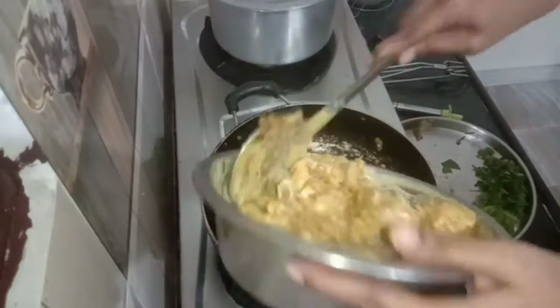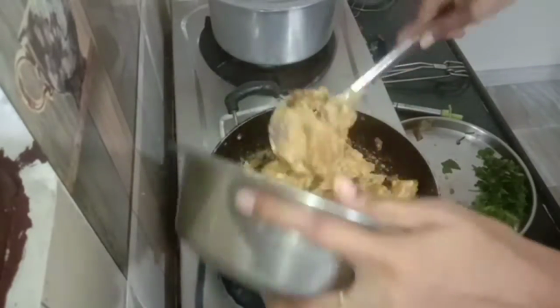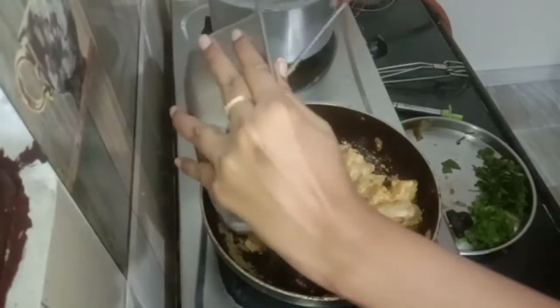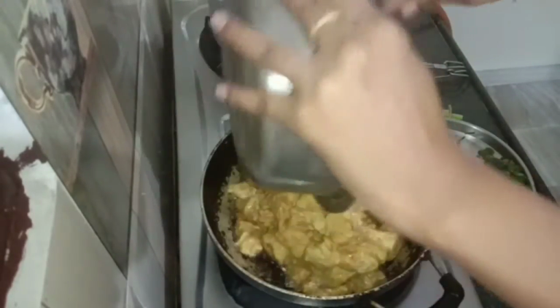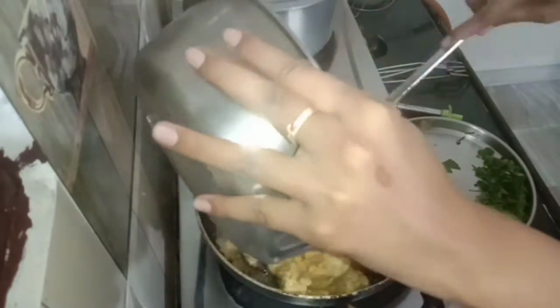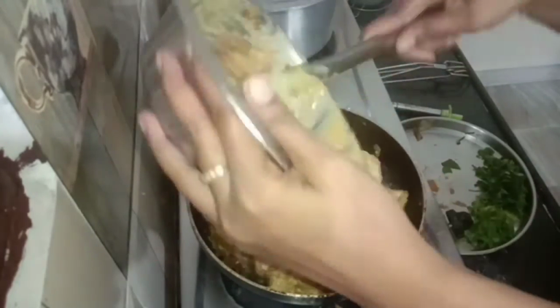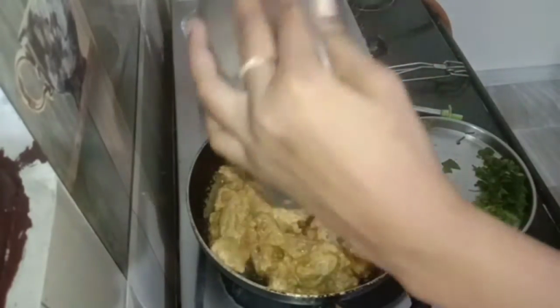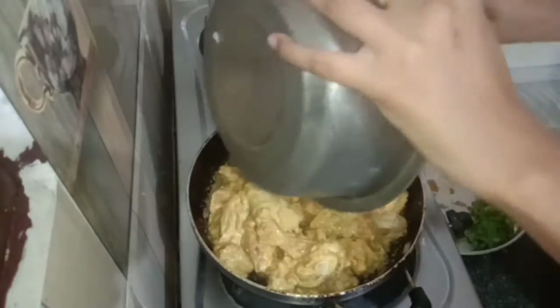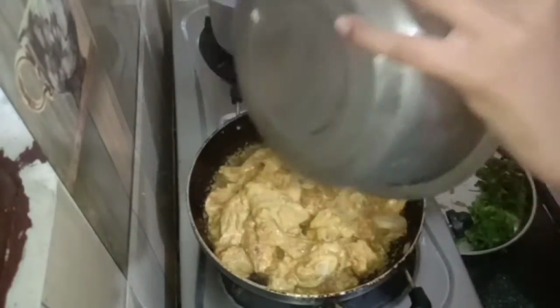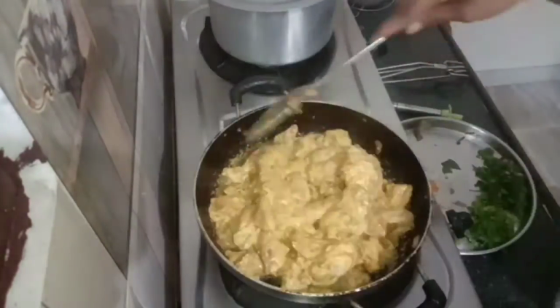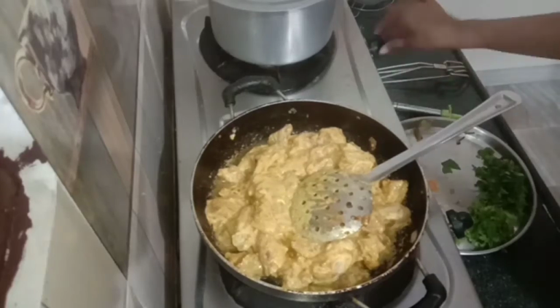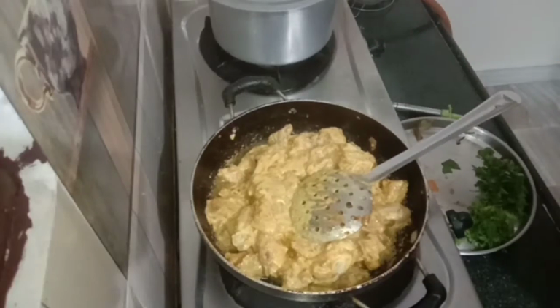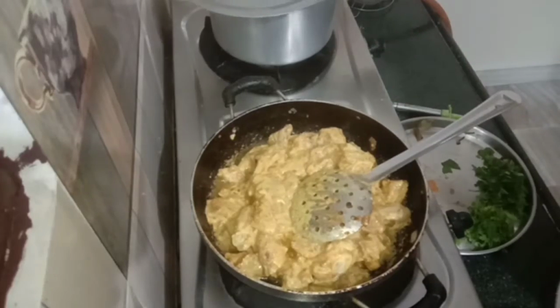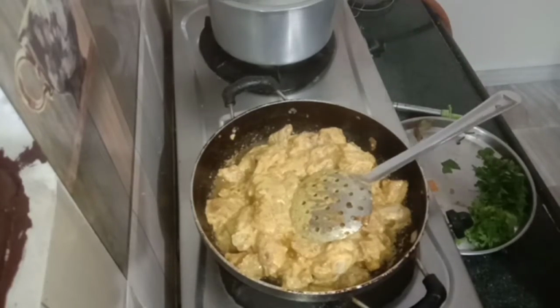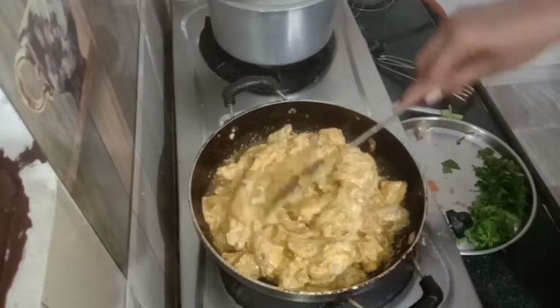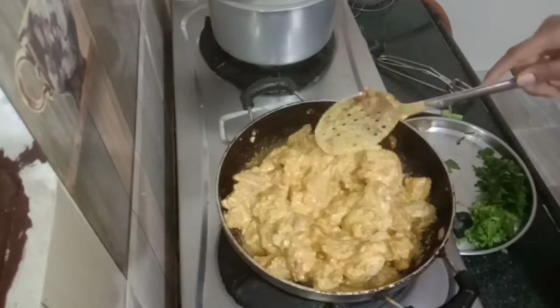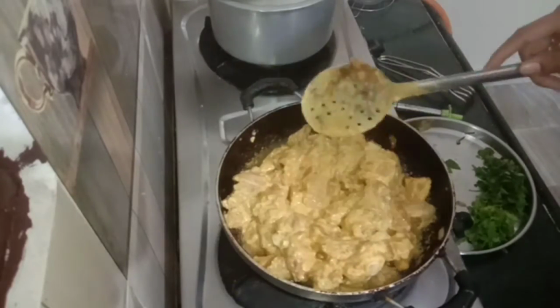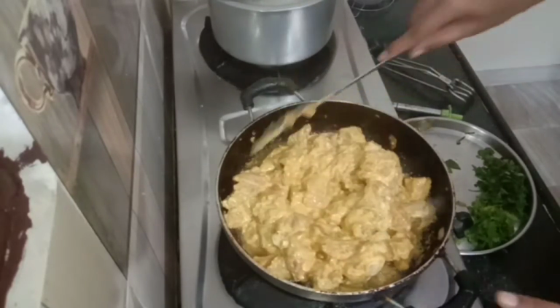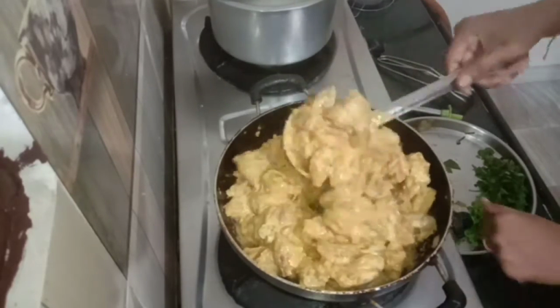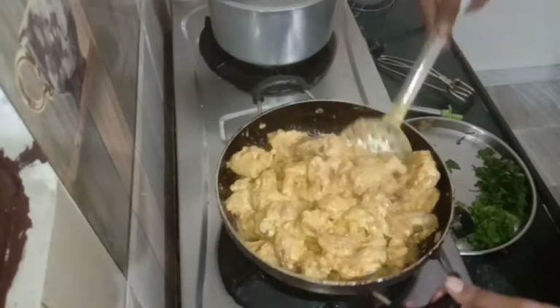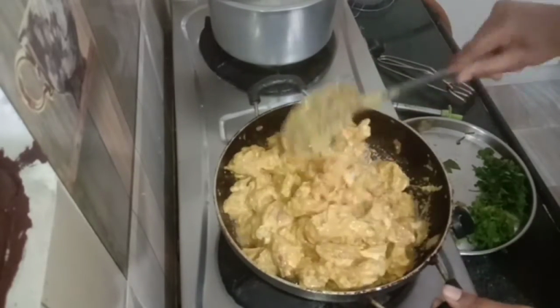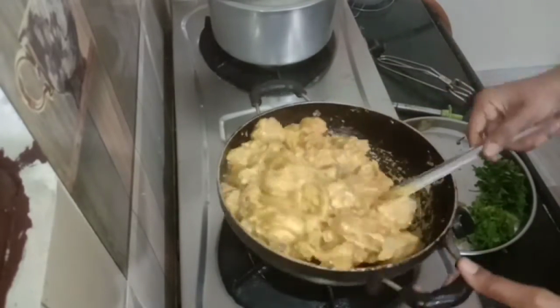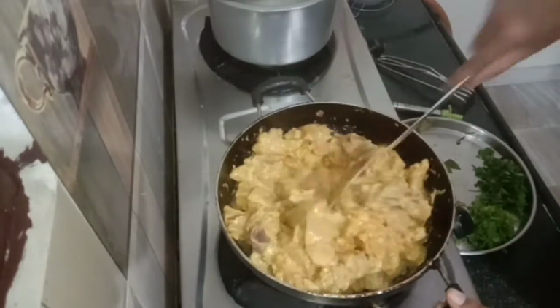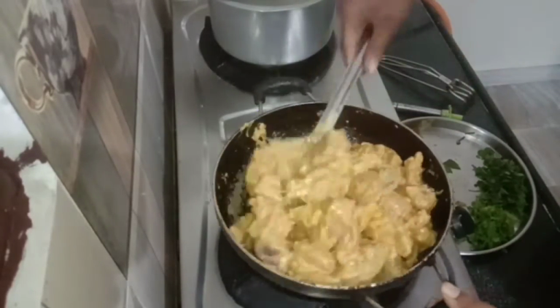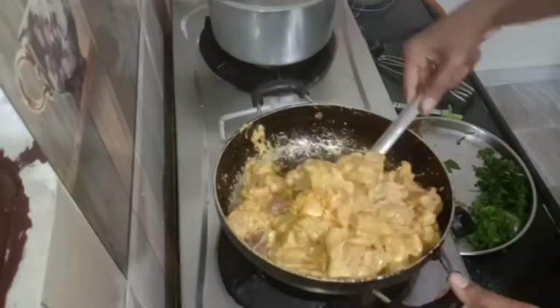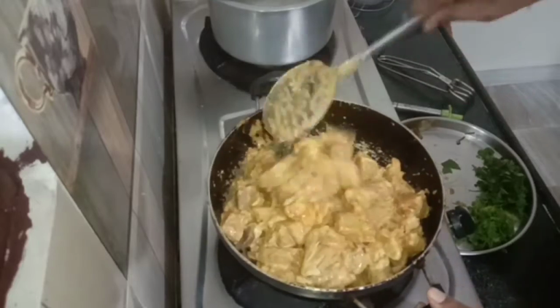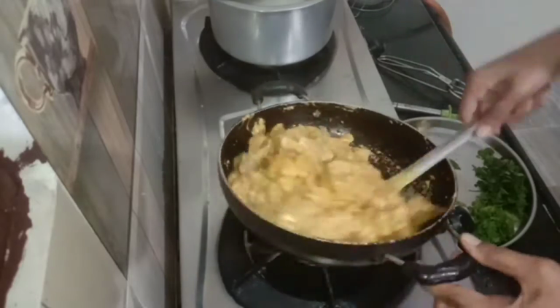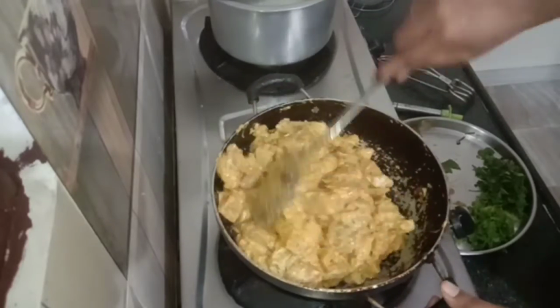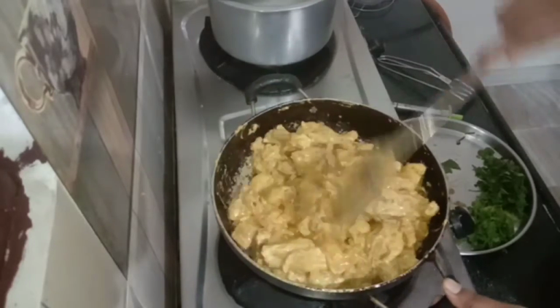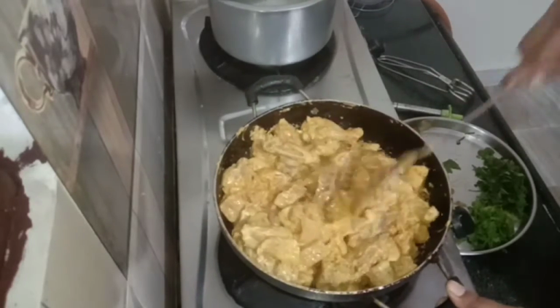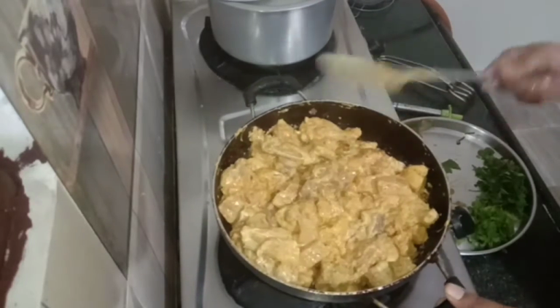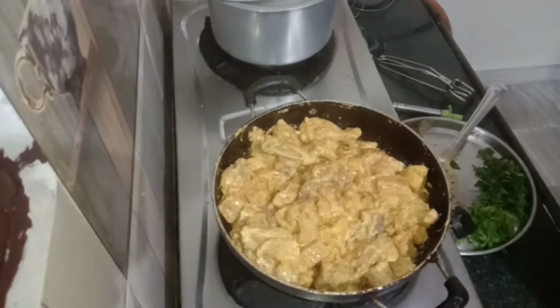Now we will mix it a little more. I am going to mix it with some extra water. I will need extra water.